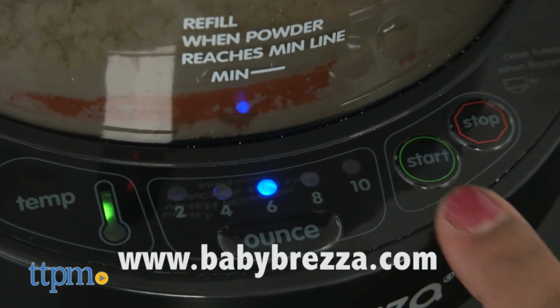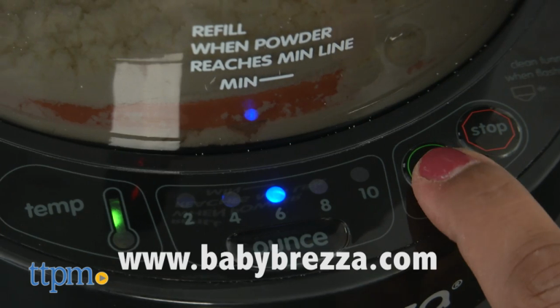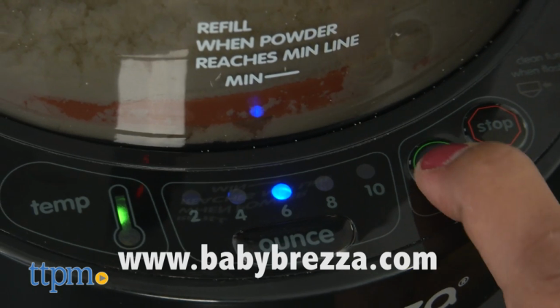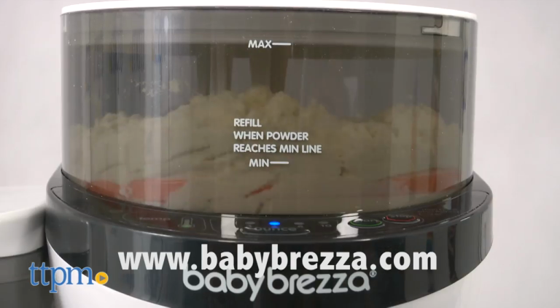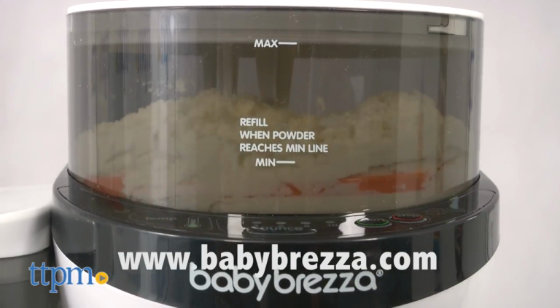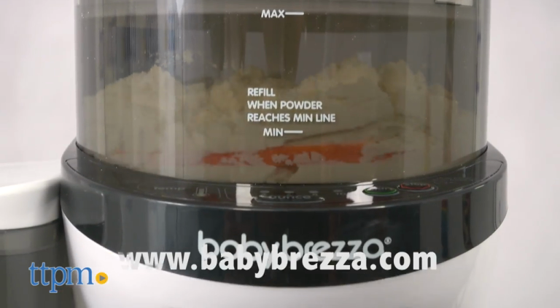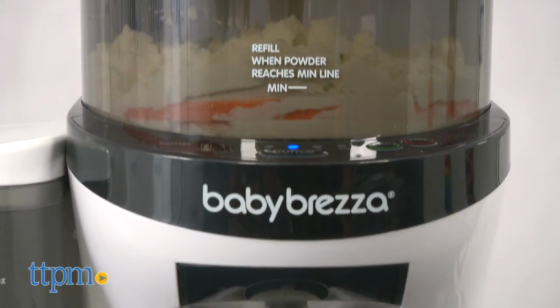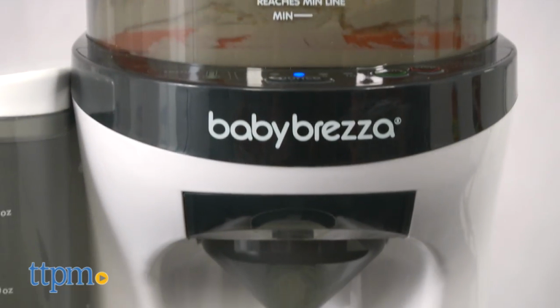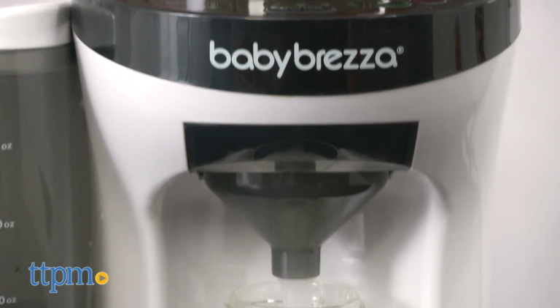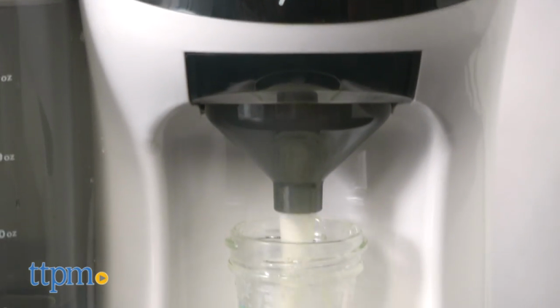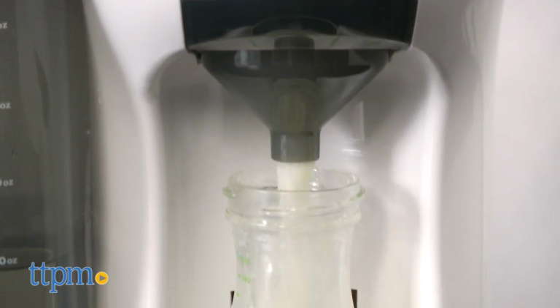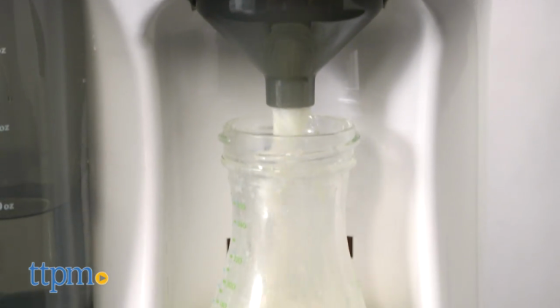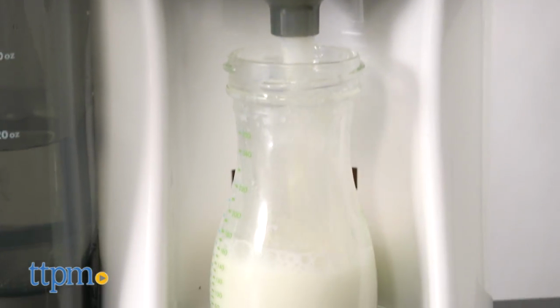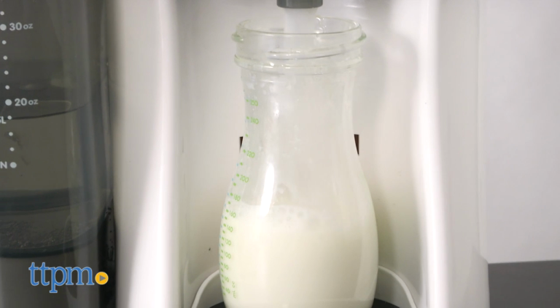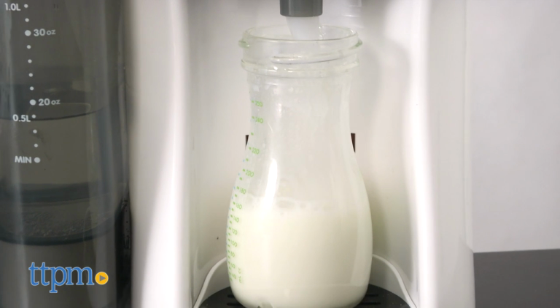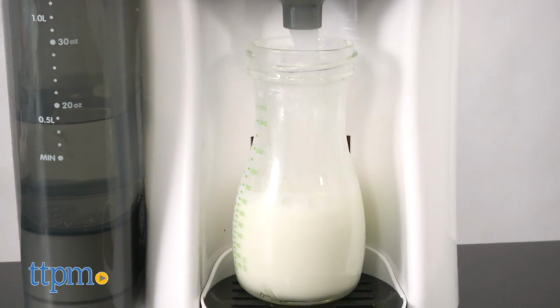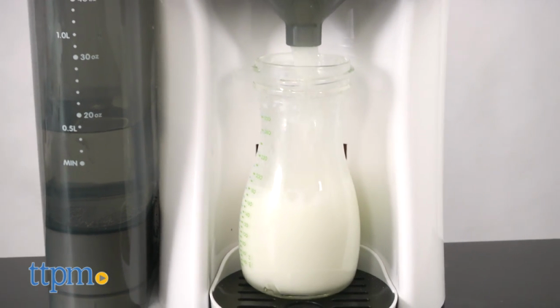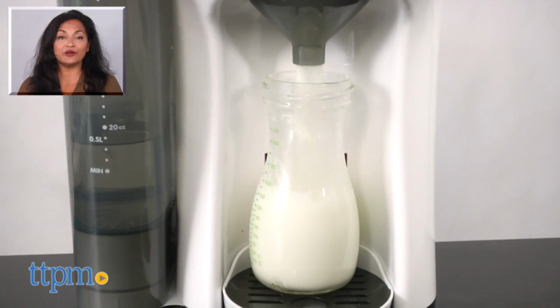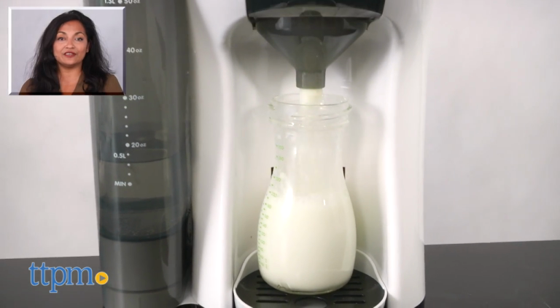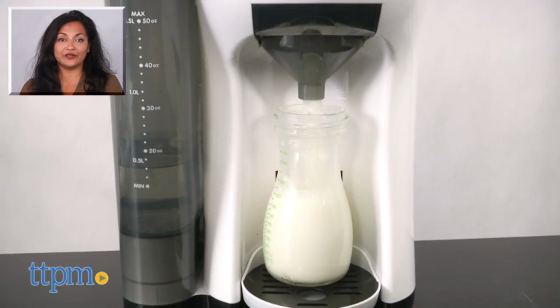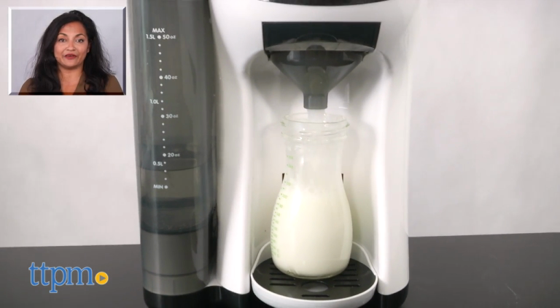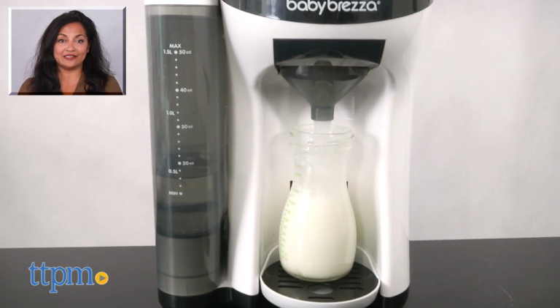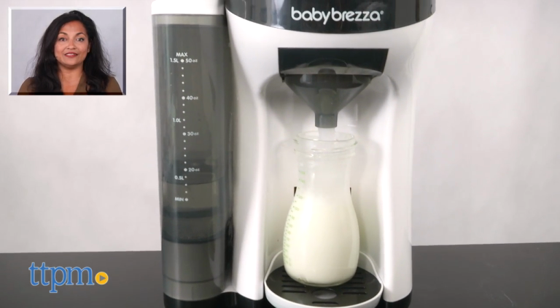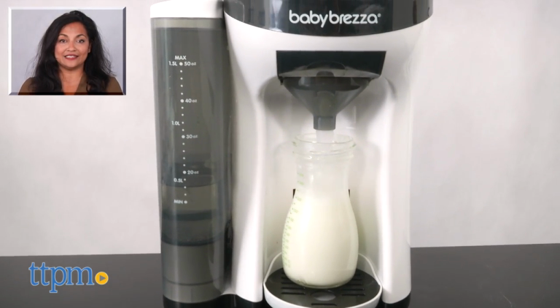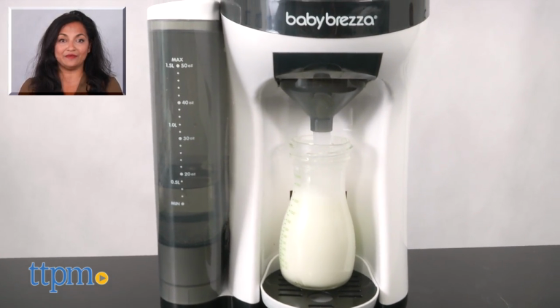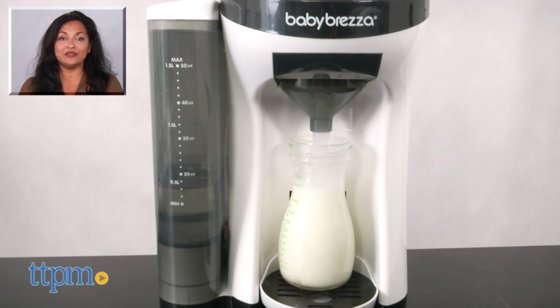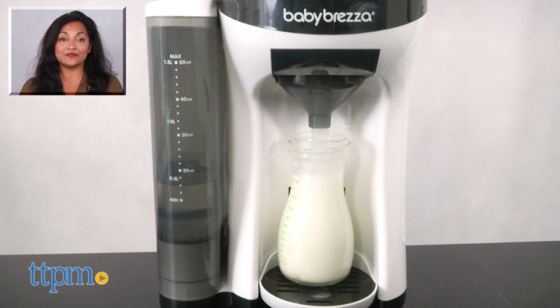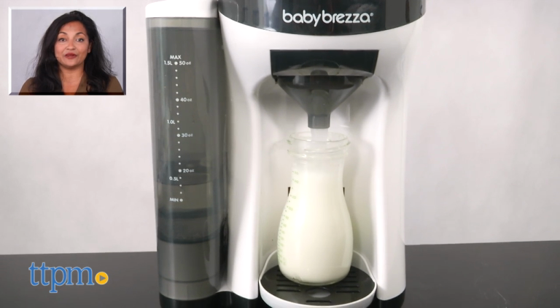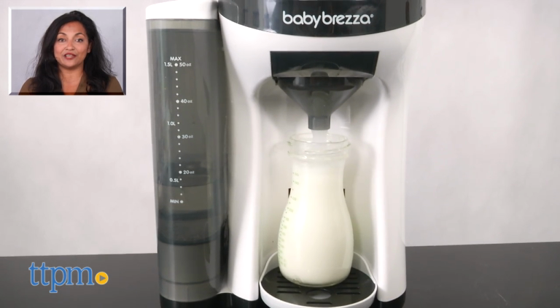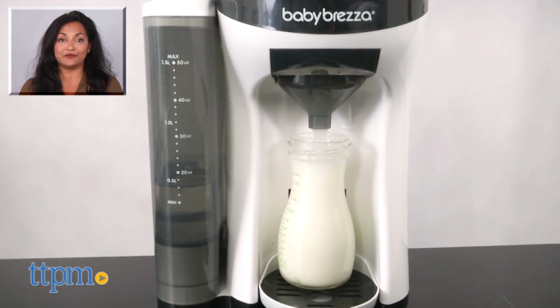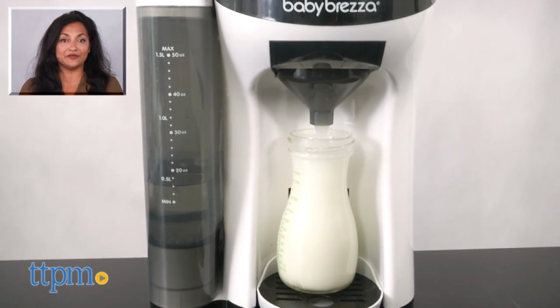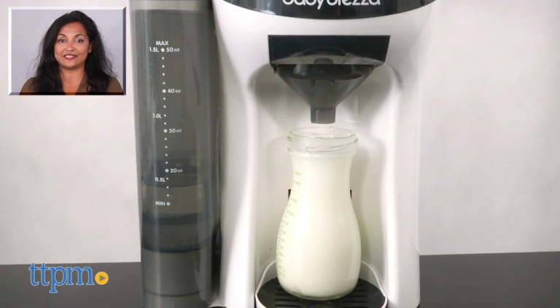The Baby Brezza Formula Pro works with most major brands of formula except Similac Alimentum. Please visit the website for more details. The Baby Brezza Formula Pro is for use with babies being formula fed, and is made by Baby Brezza. For more information including where to buy and current pricing, find us at TTPM and make sure to subscribe to our YouTube channel for more reviews every day.